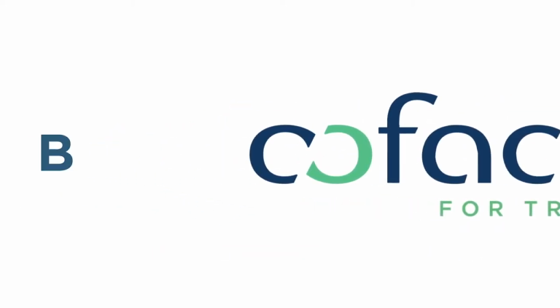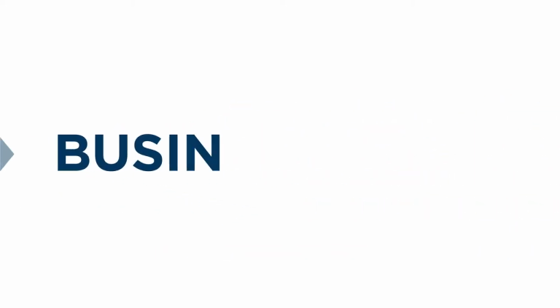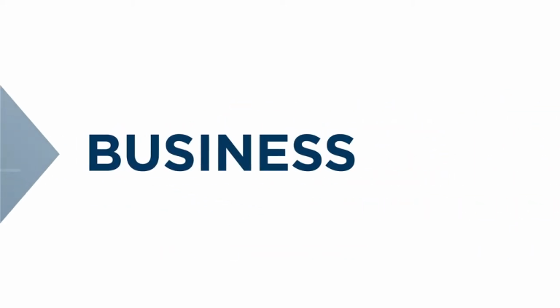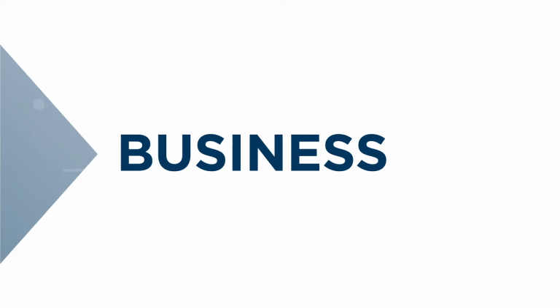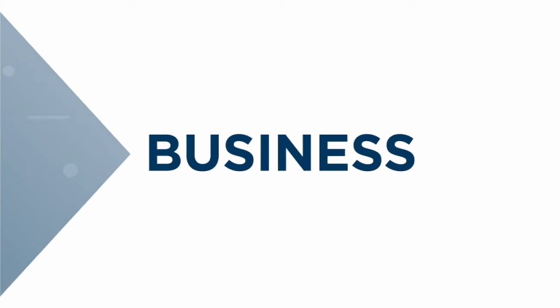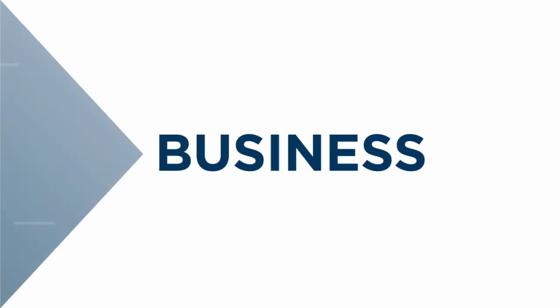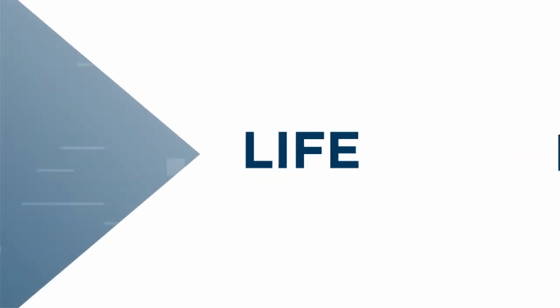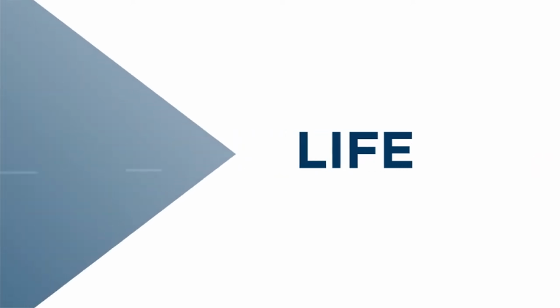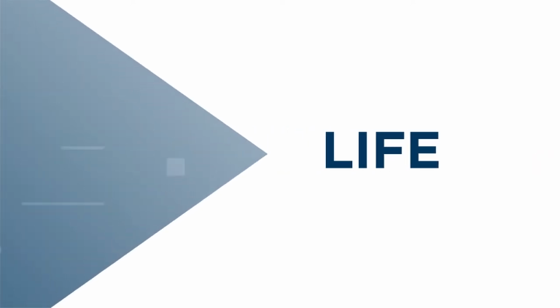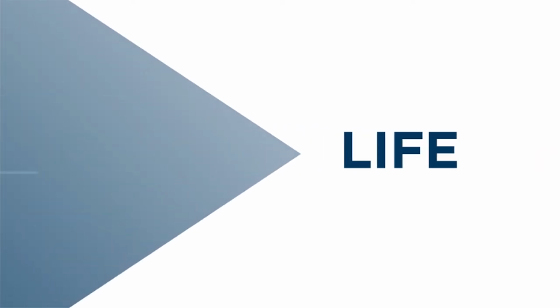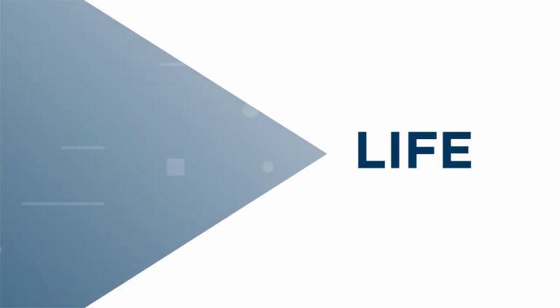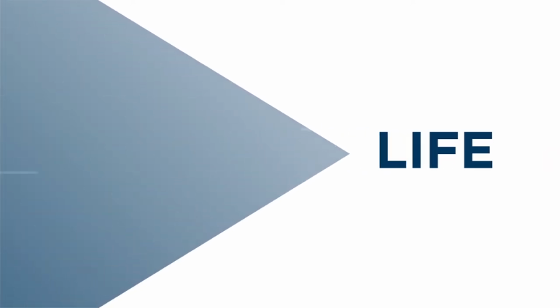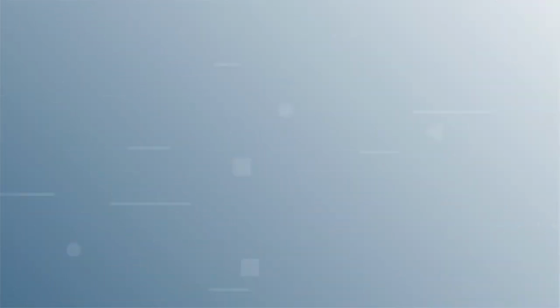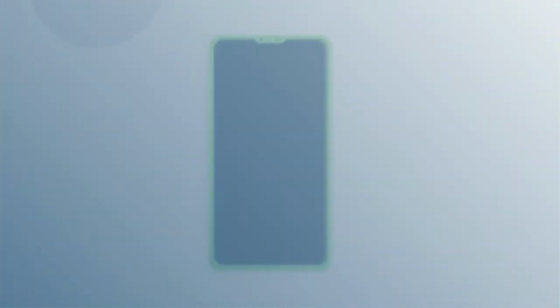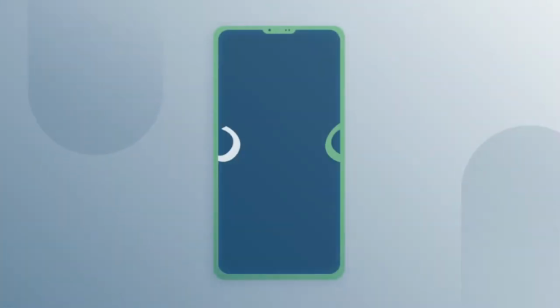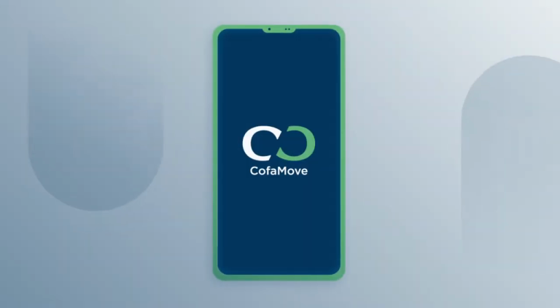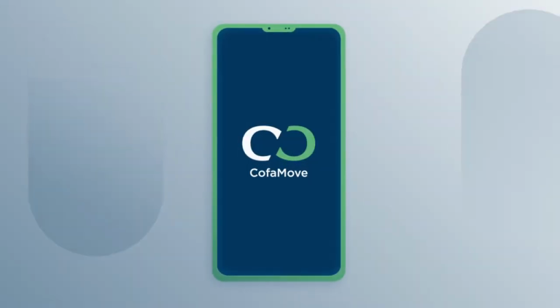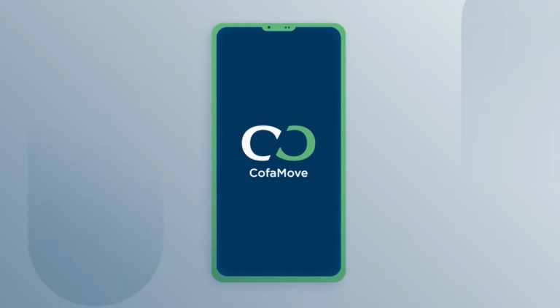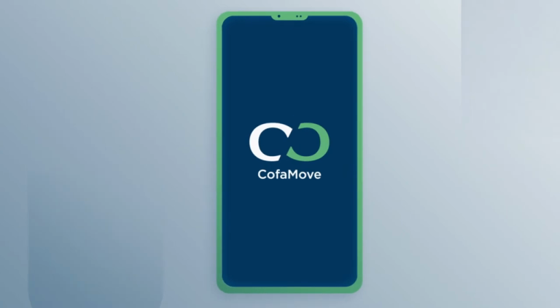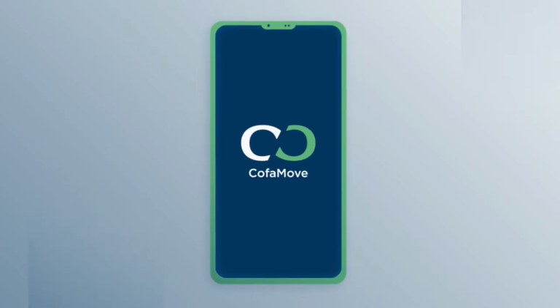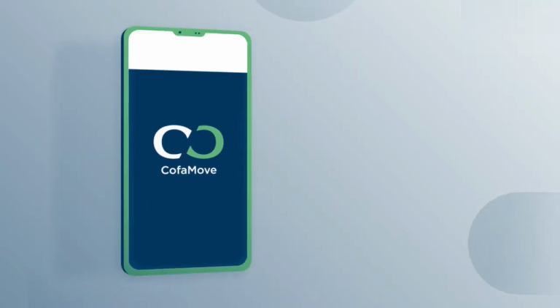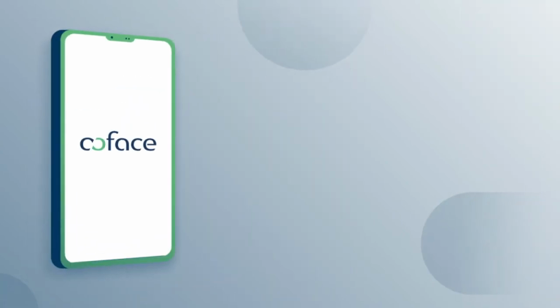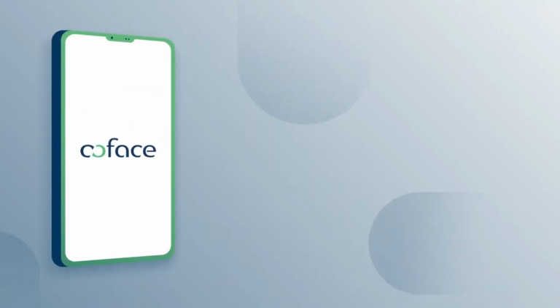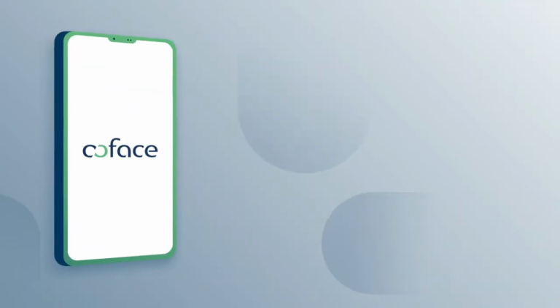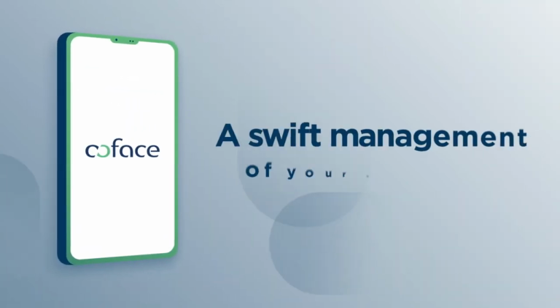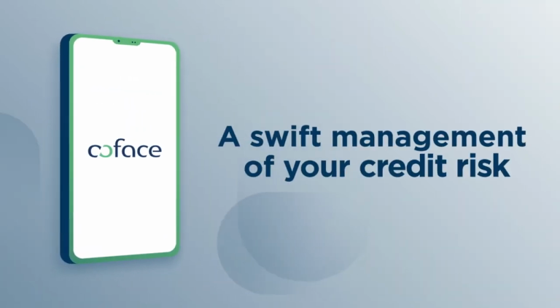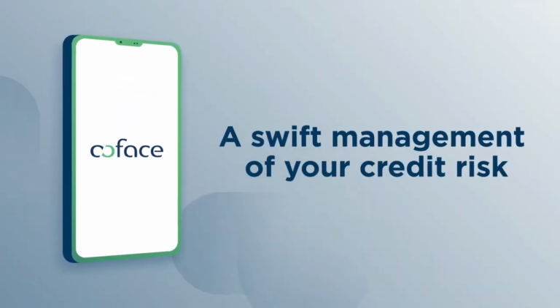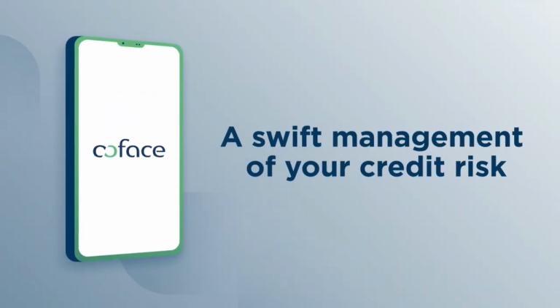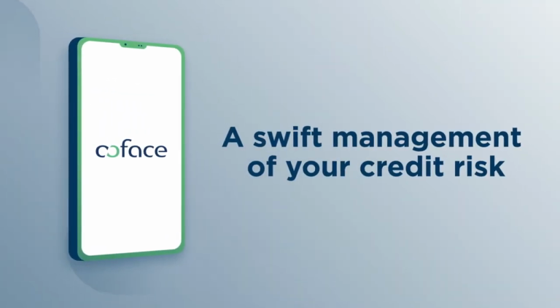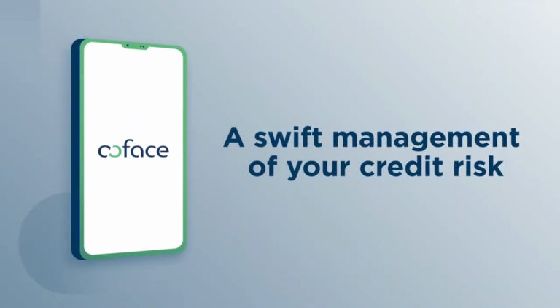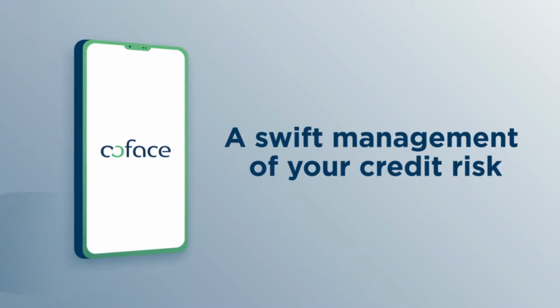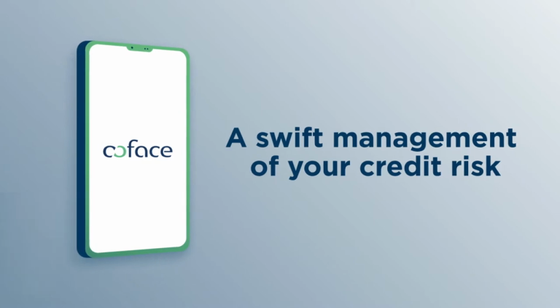Your business moves fast, and sometimes your life moves even faster. Now you can keep your business moving with COFAMOVE, the COFIS app you need for swift management of your credit risk while you're on the go.